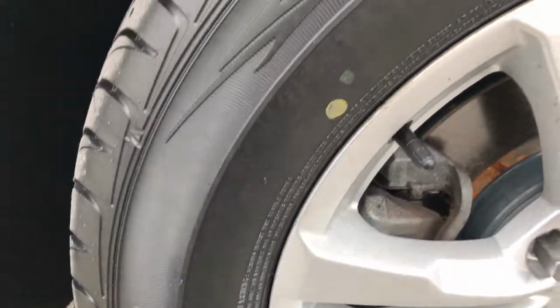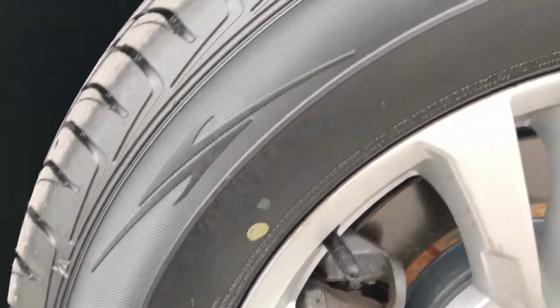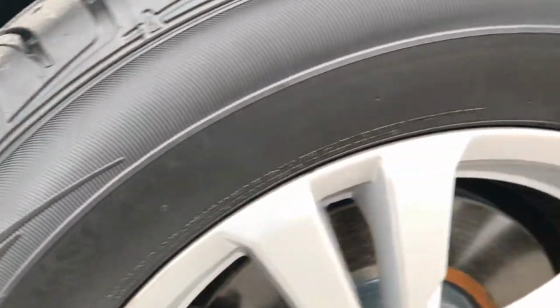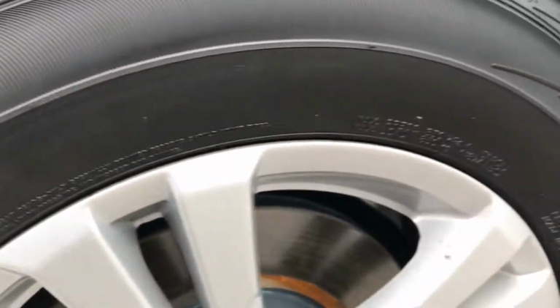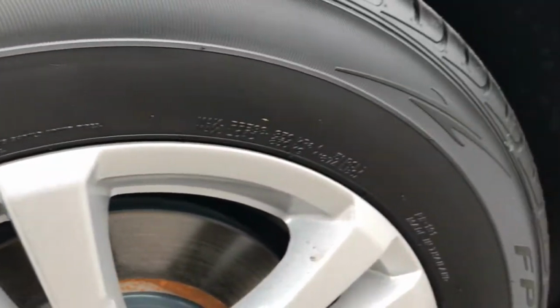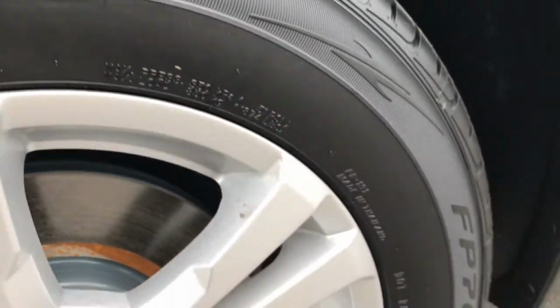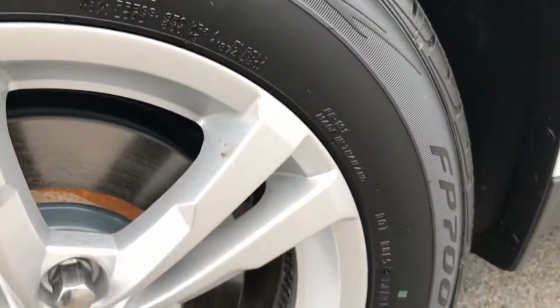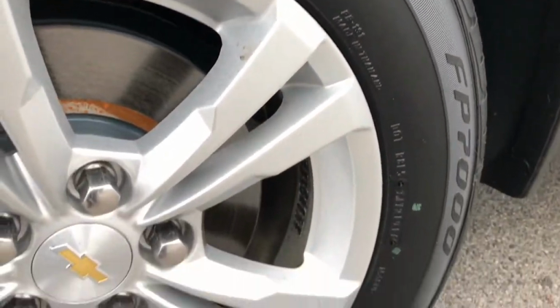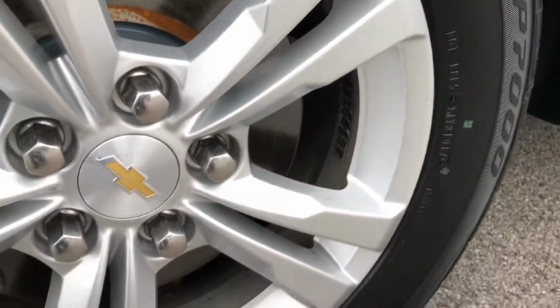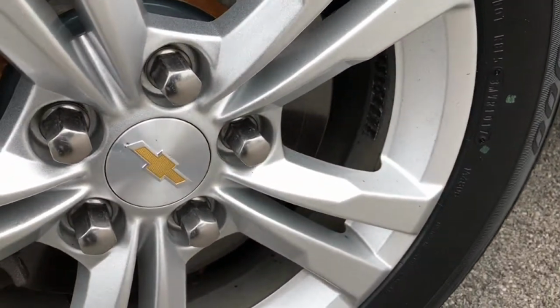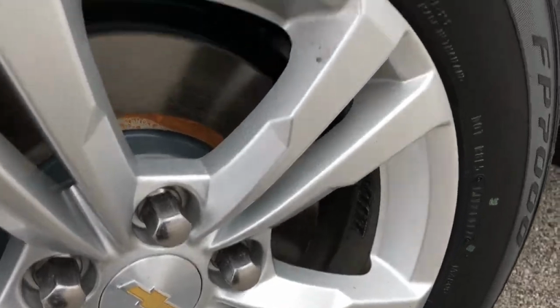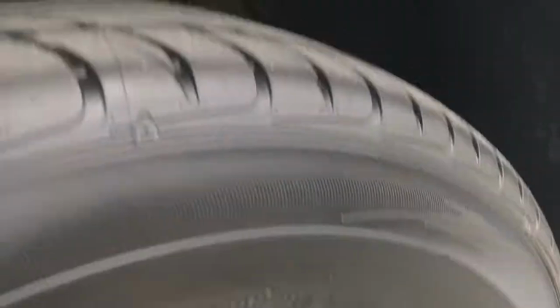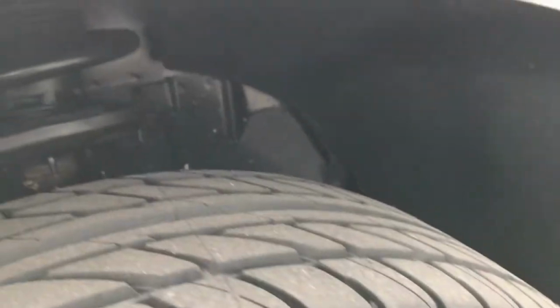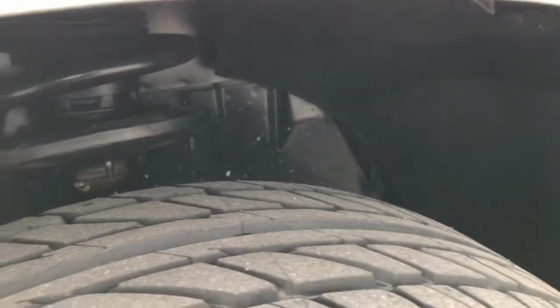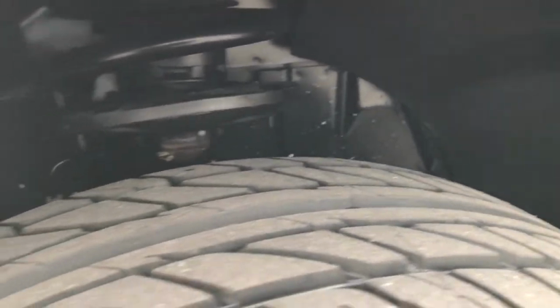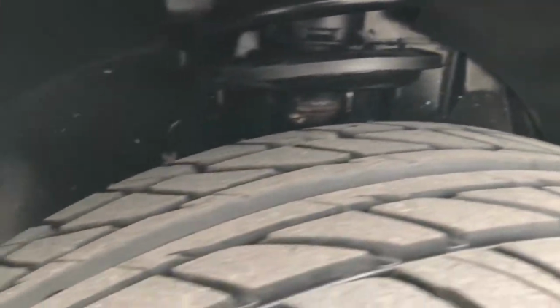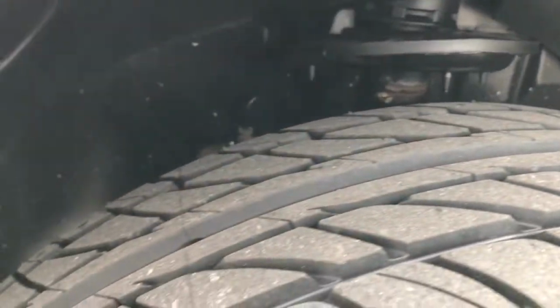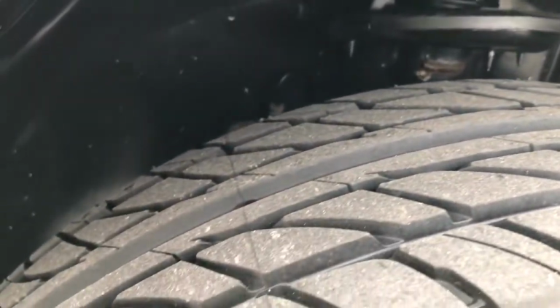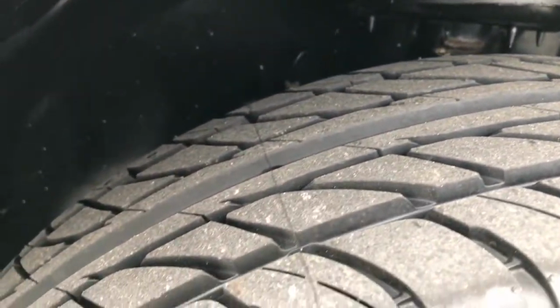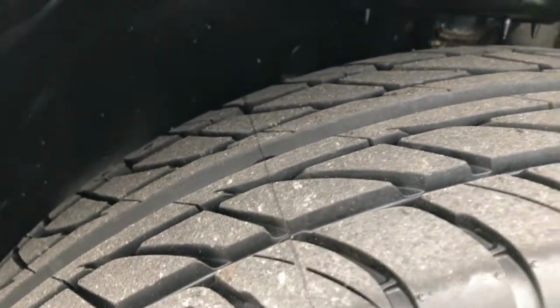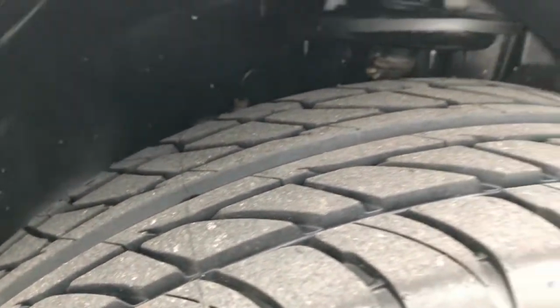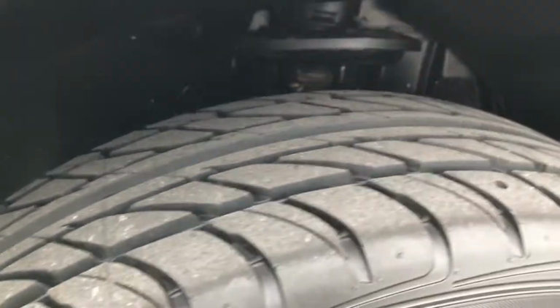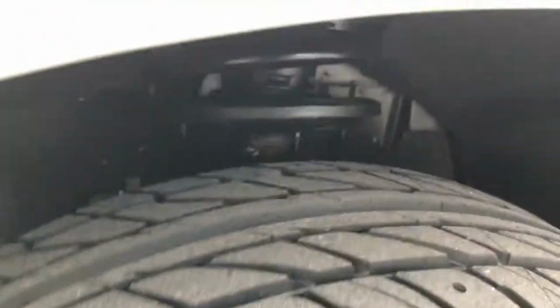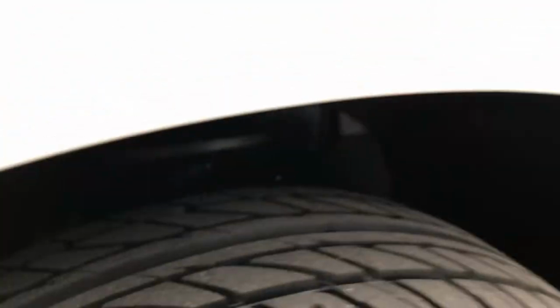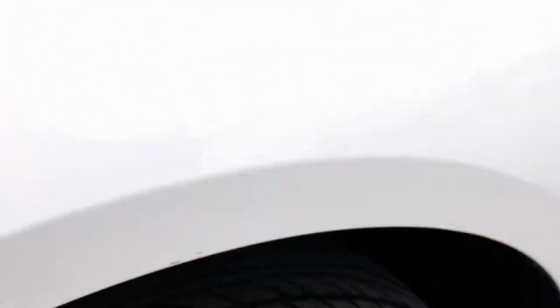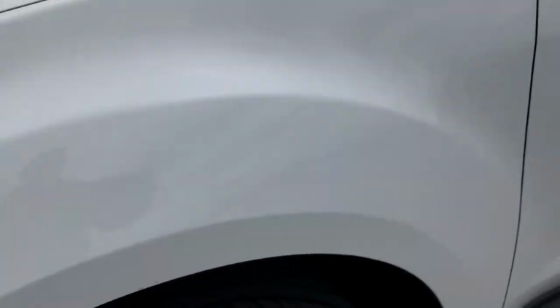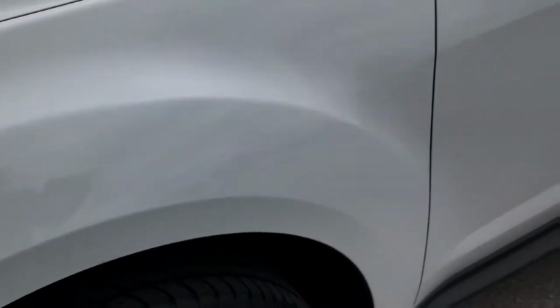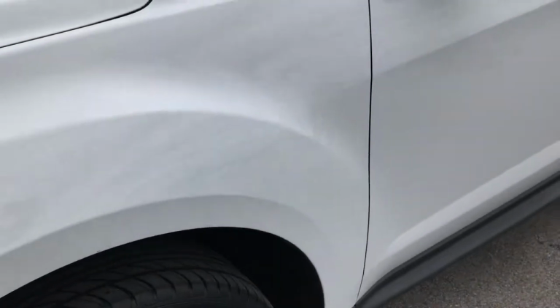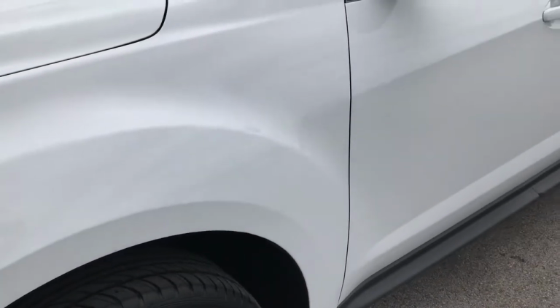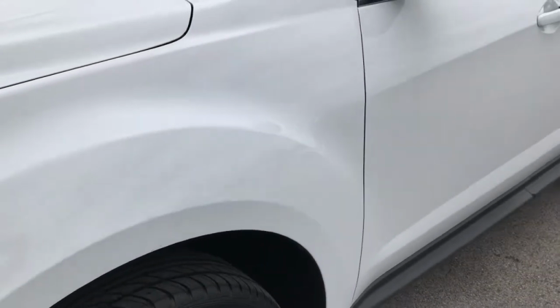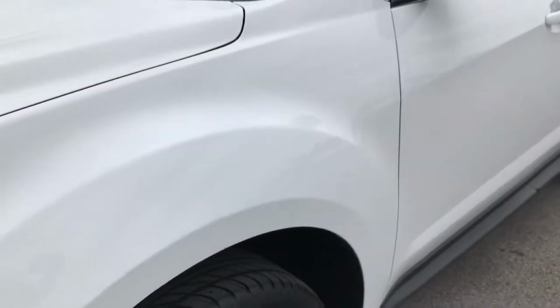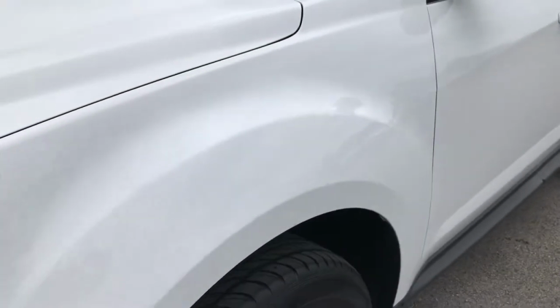It has Ohutsu FP7000 tires and factory alloy rims. These tires are brand new — we put these on in our service shop. They have all the tread and we changed all four tires.